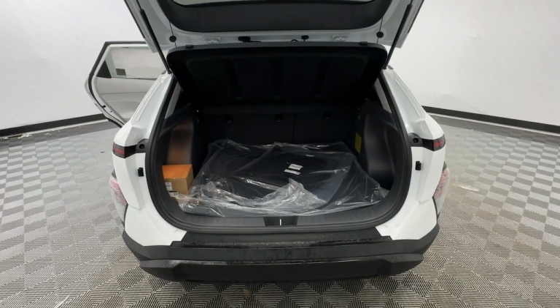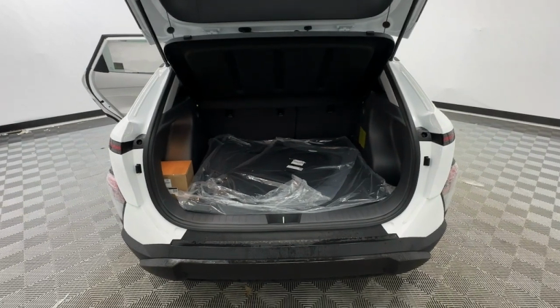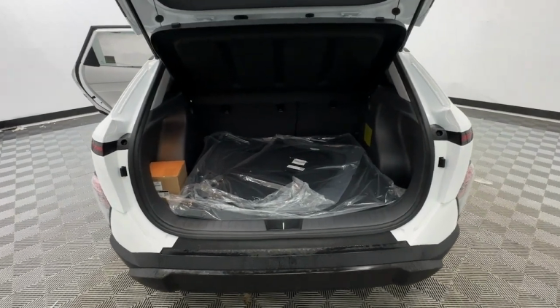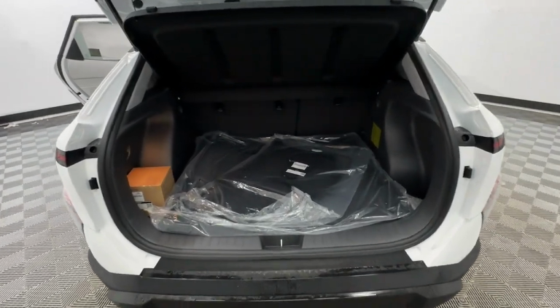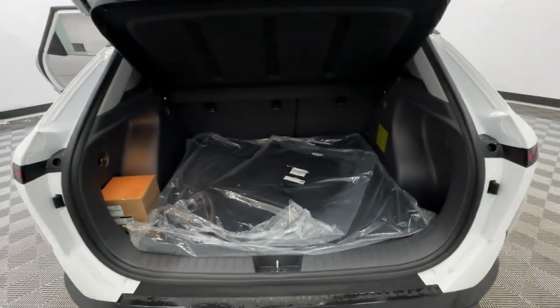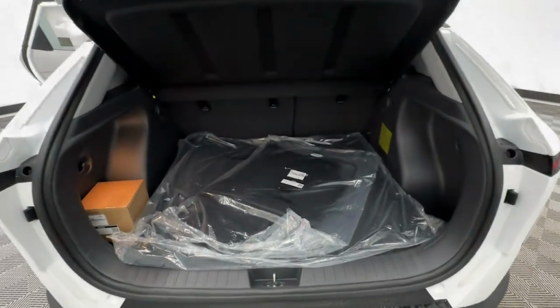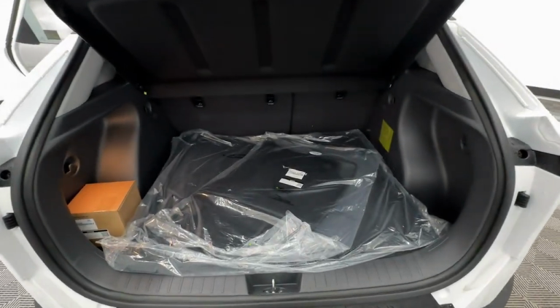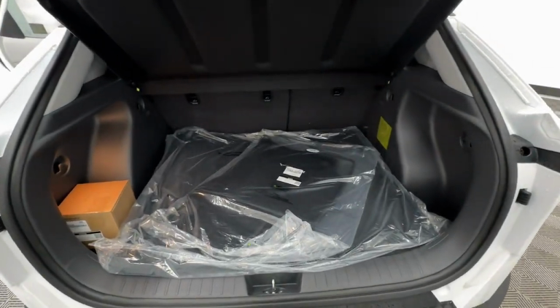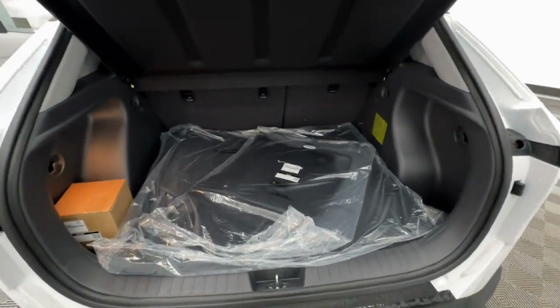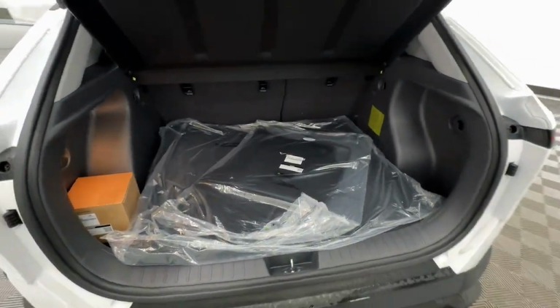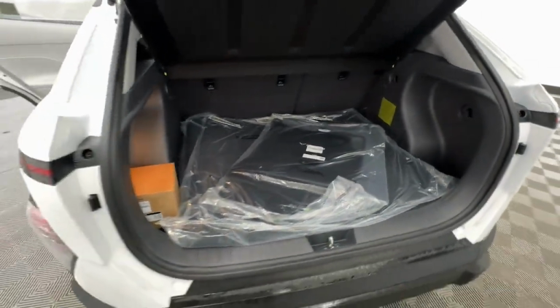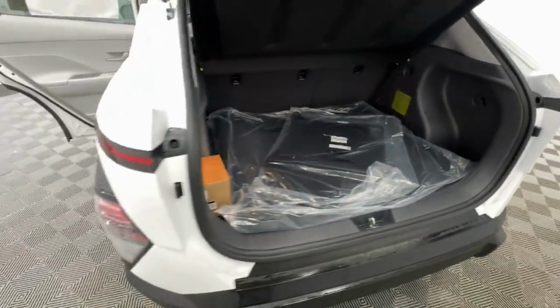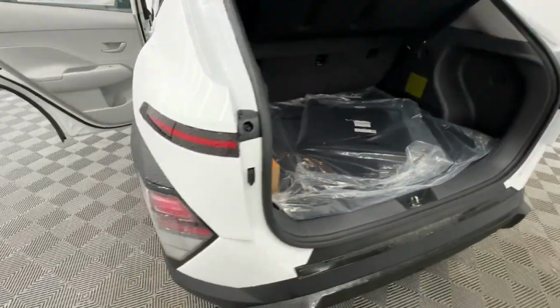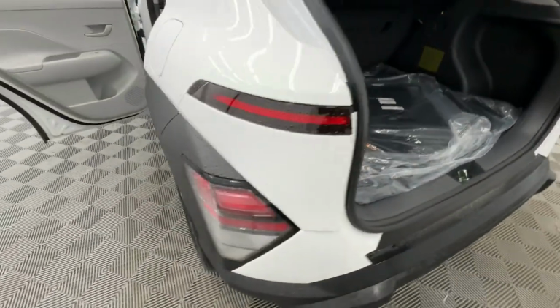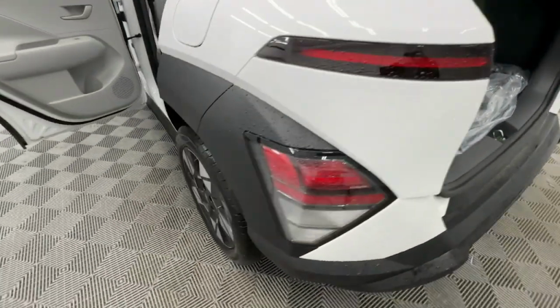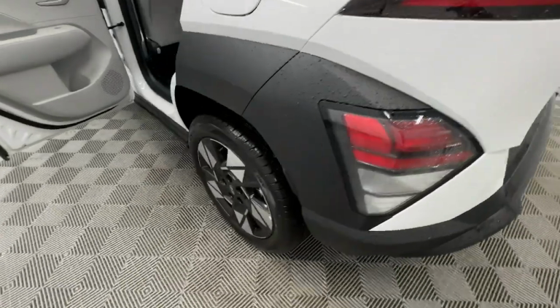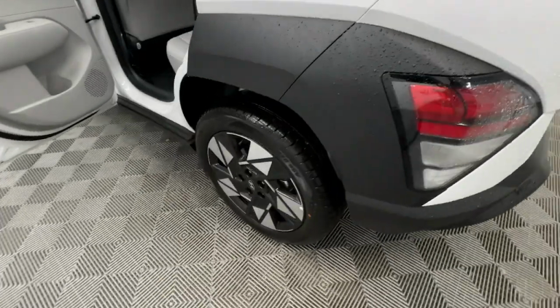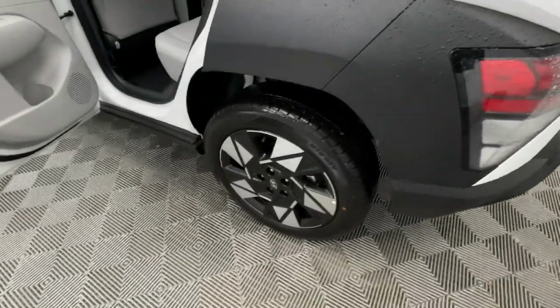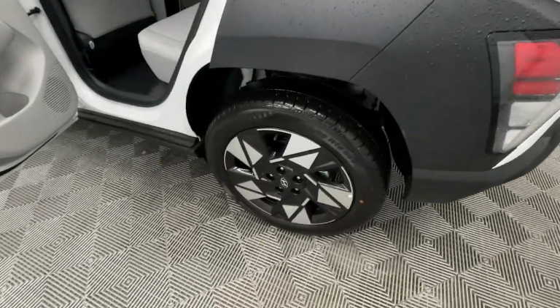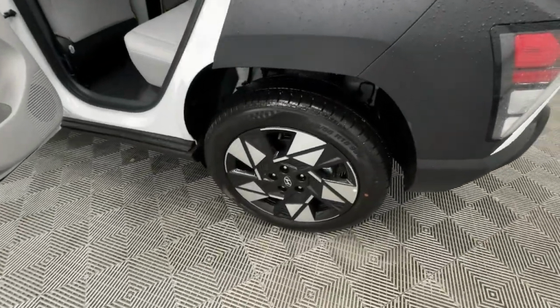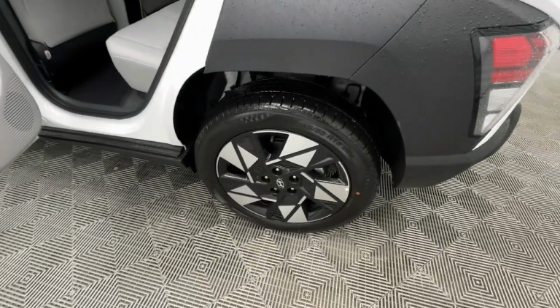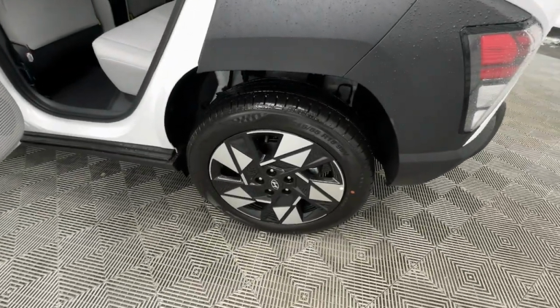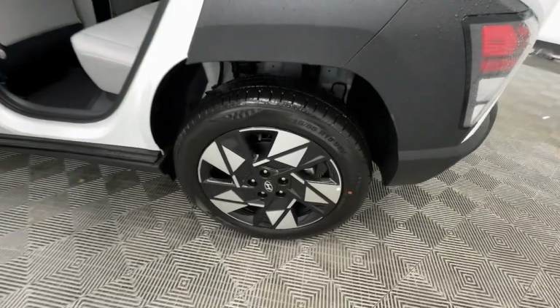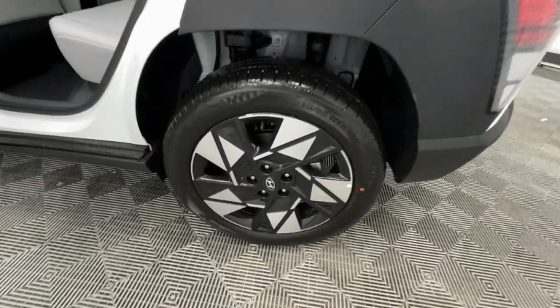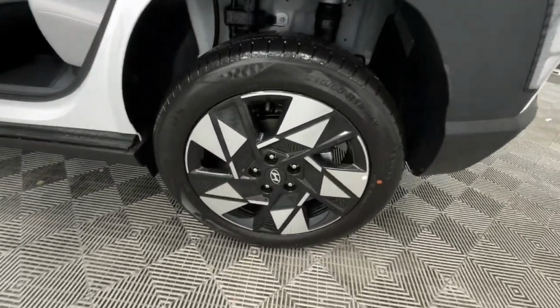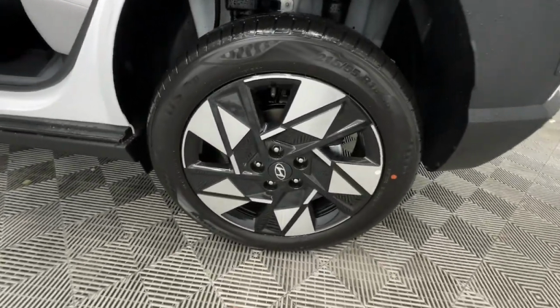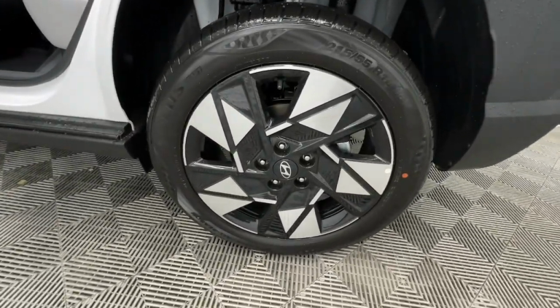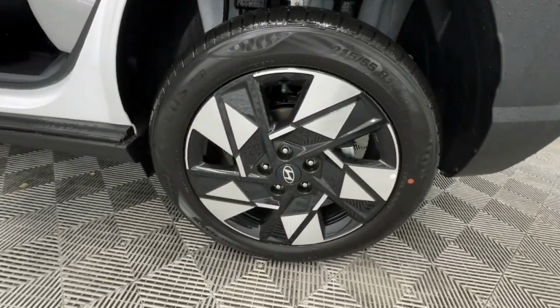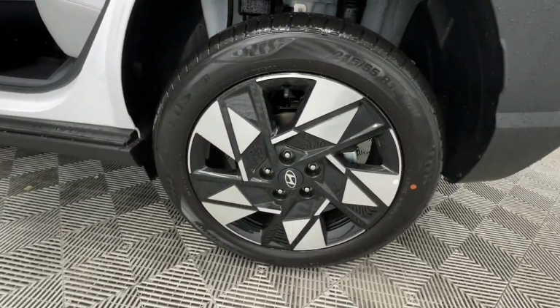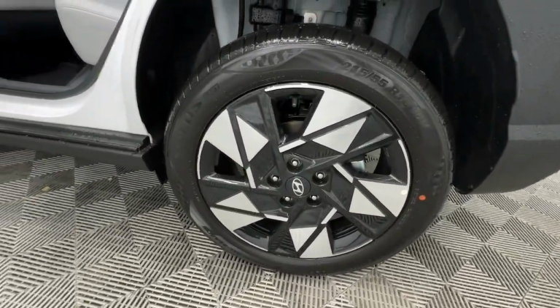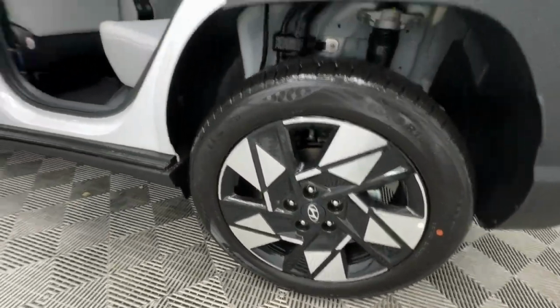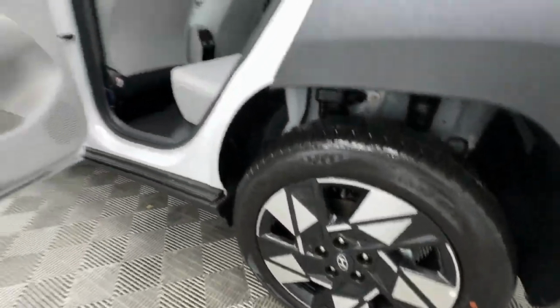Apple CarPlay and/or Android Auto, wireless charging station, keyless entry, navigation system, paddle shifters, backup camera.